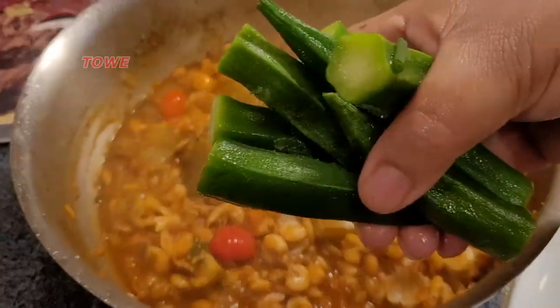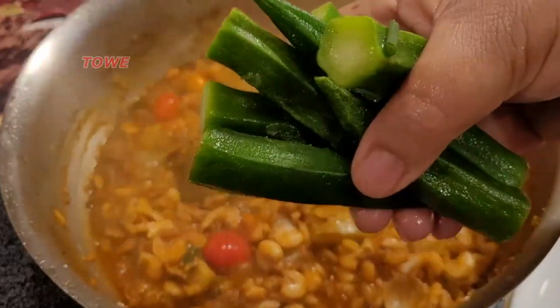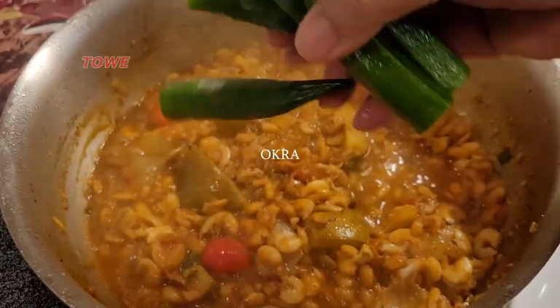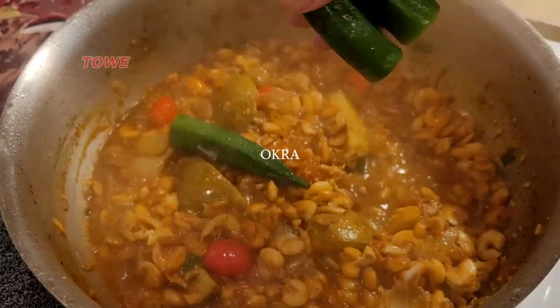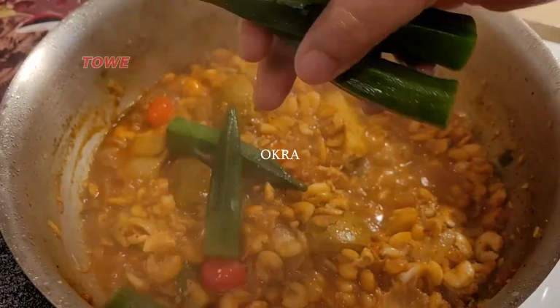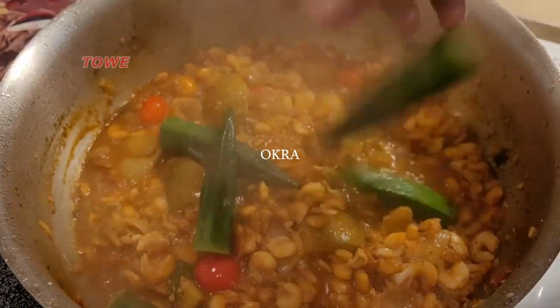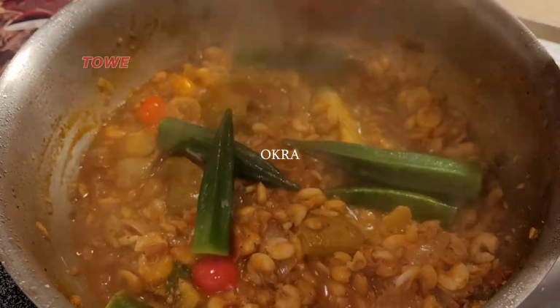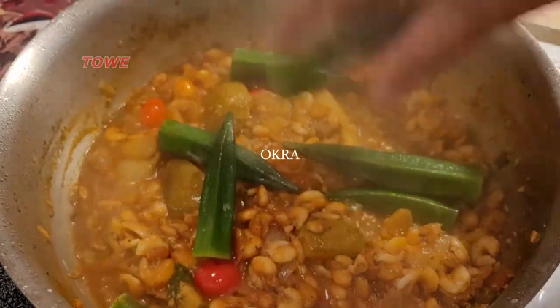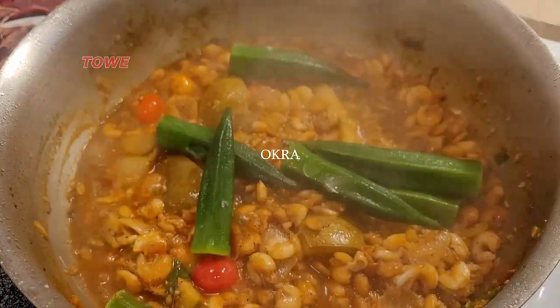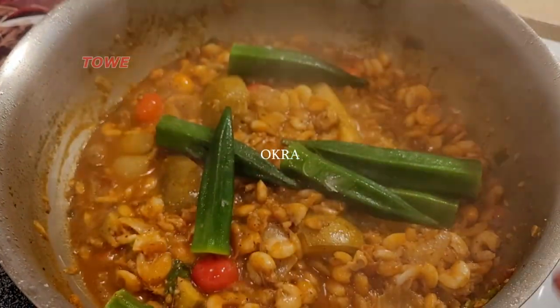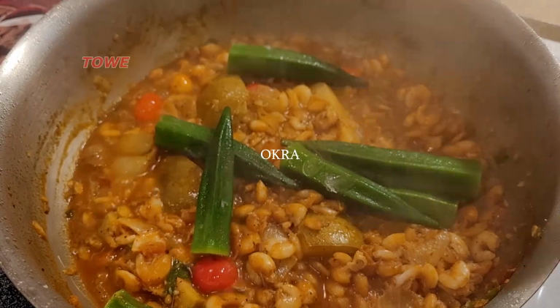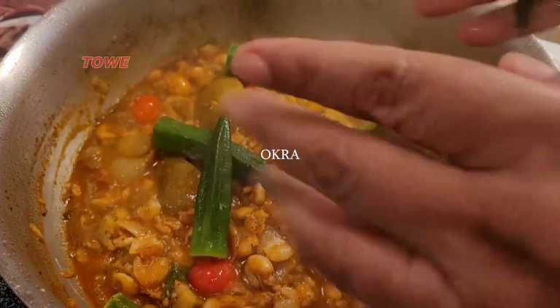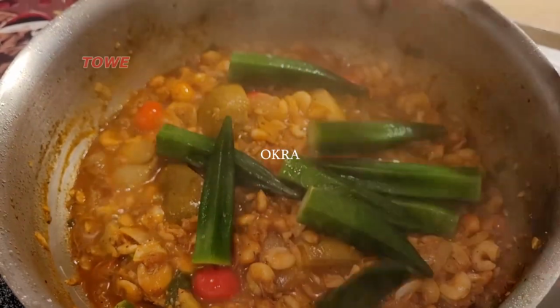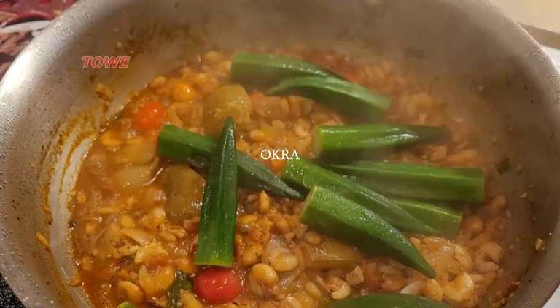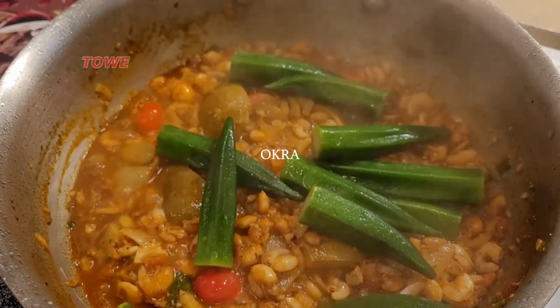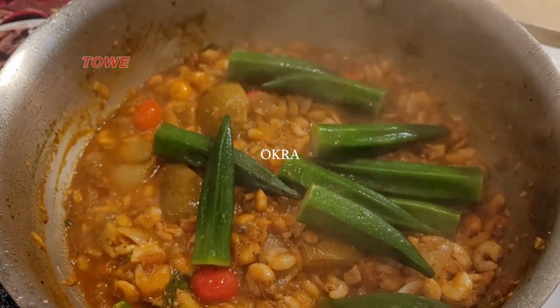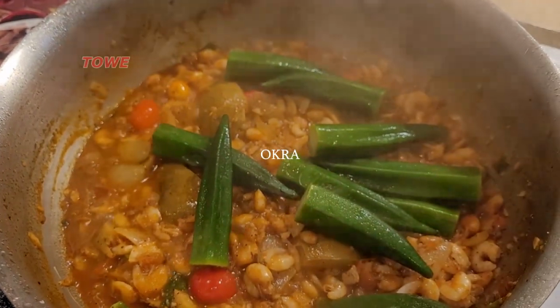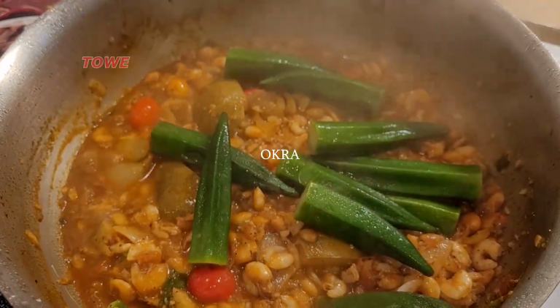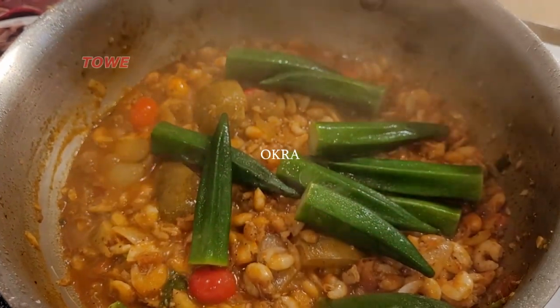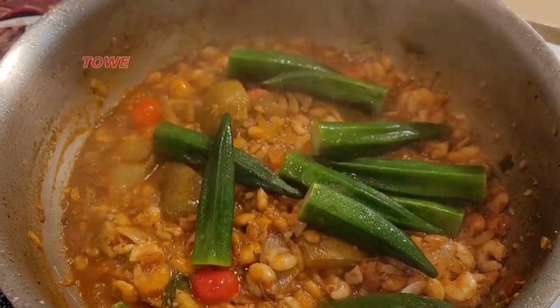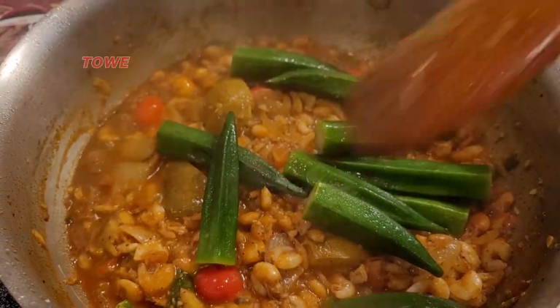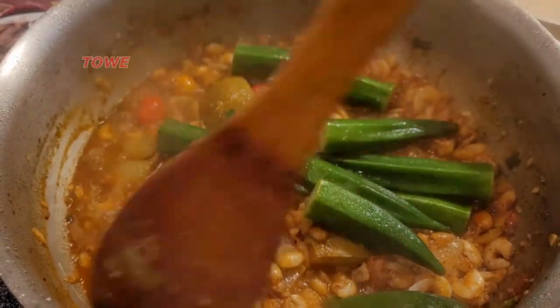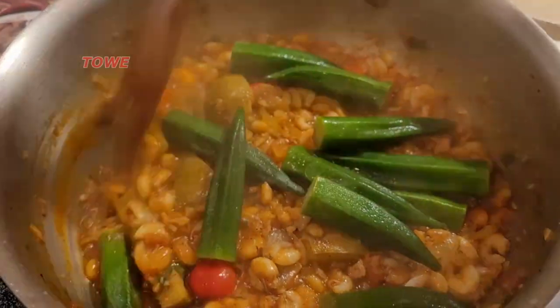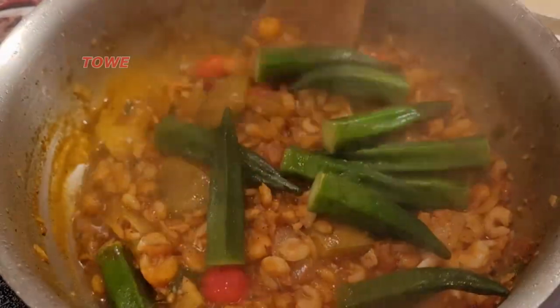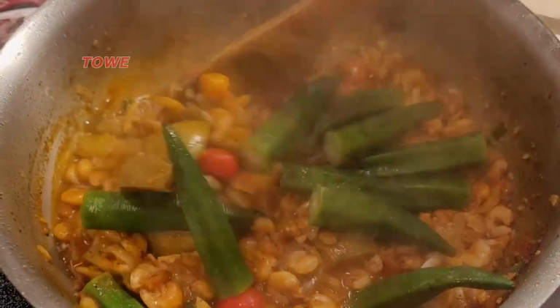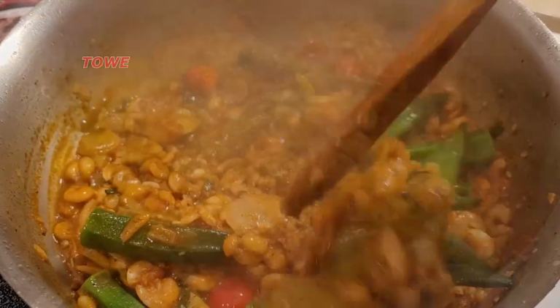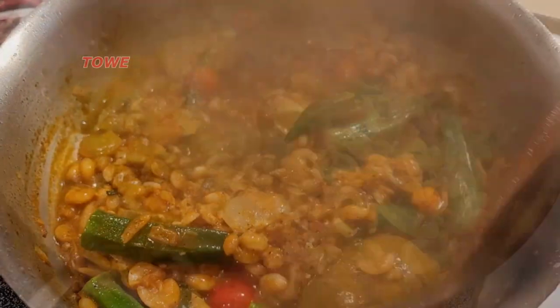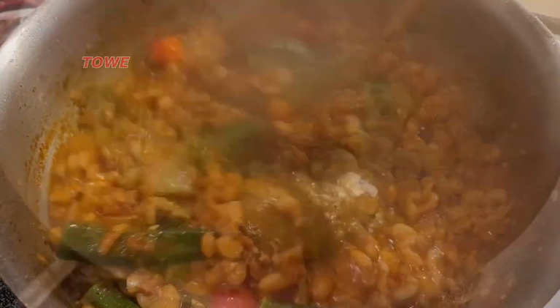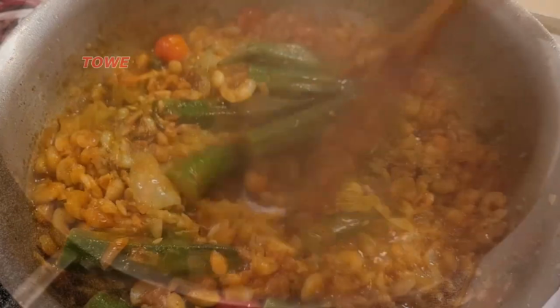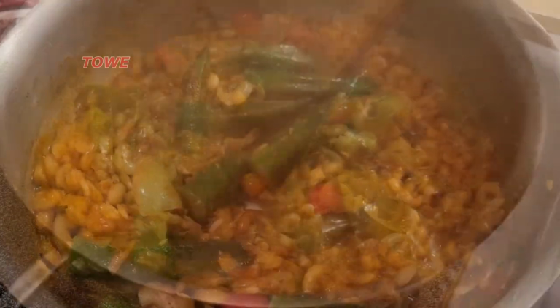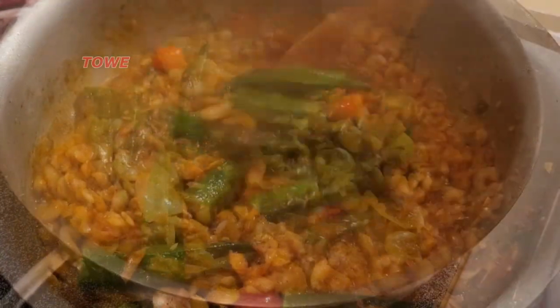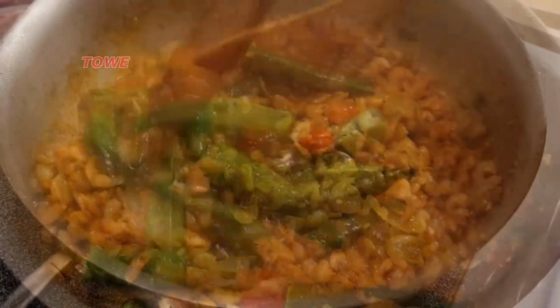Here we'll add some okra. Okra is one of my favorite vegetables, especially when I cook fish or shrimp curry.